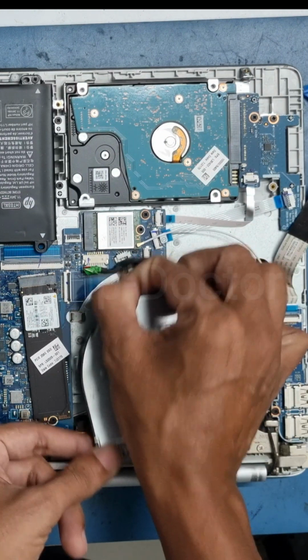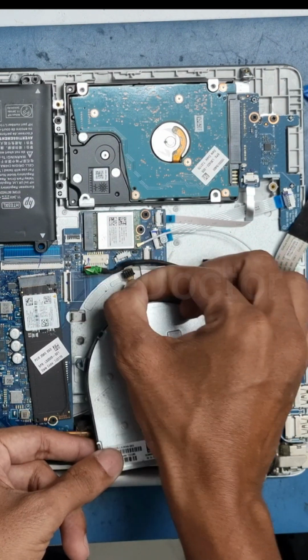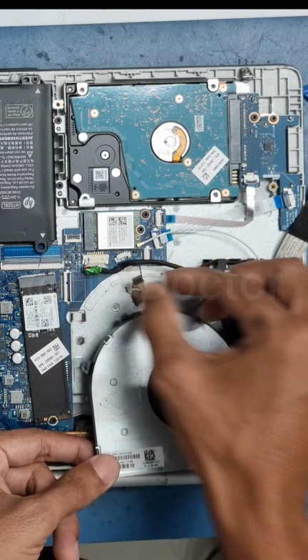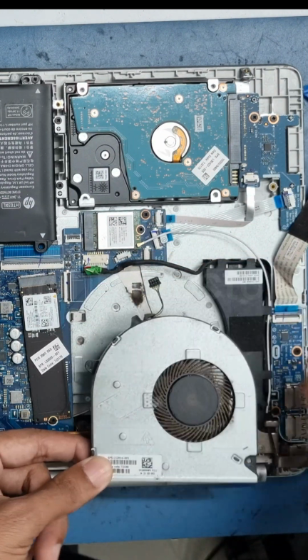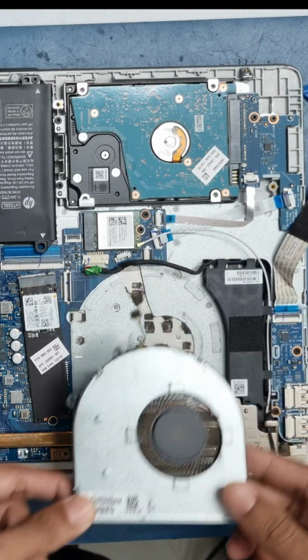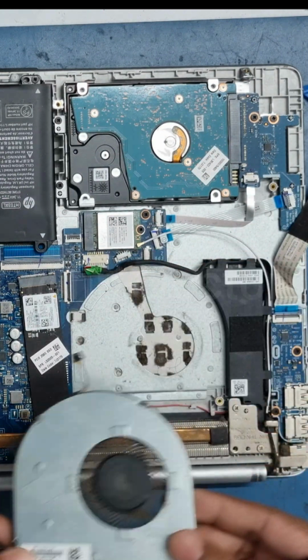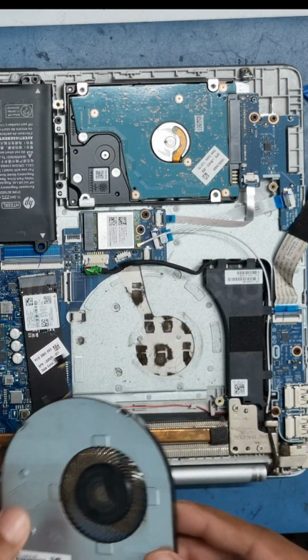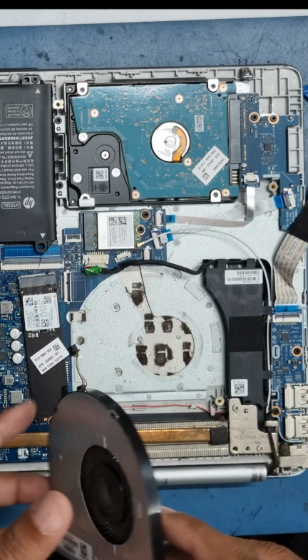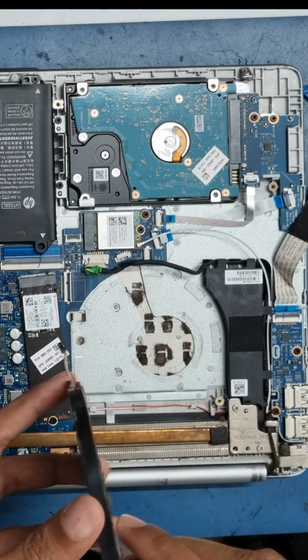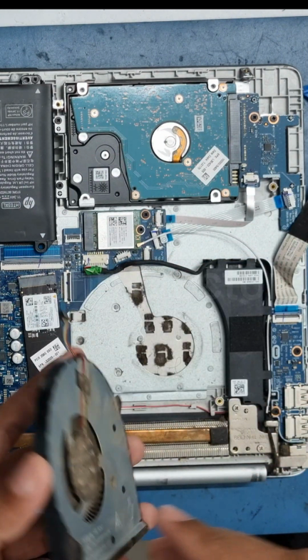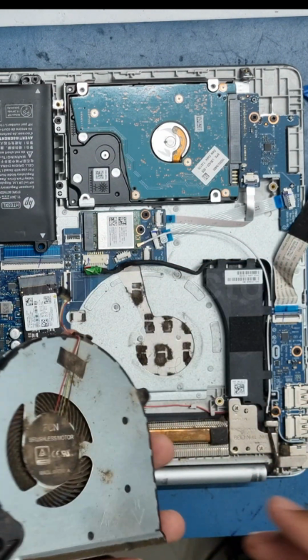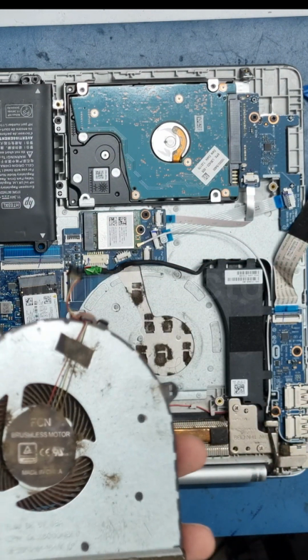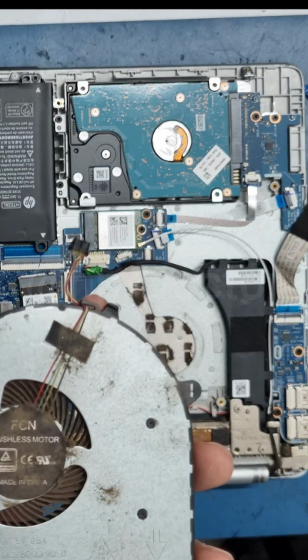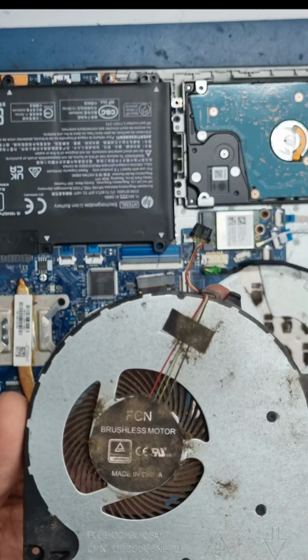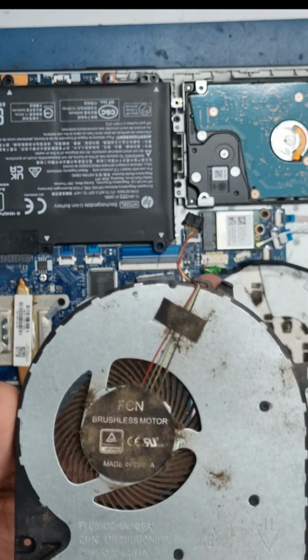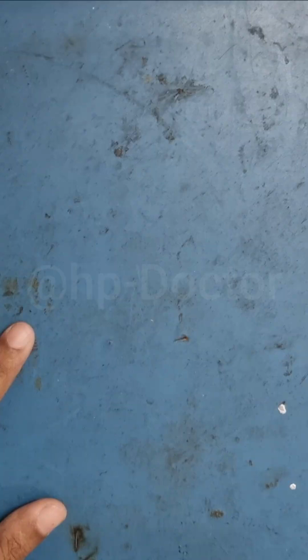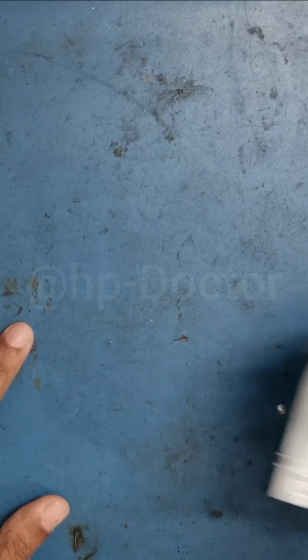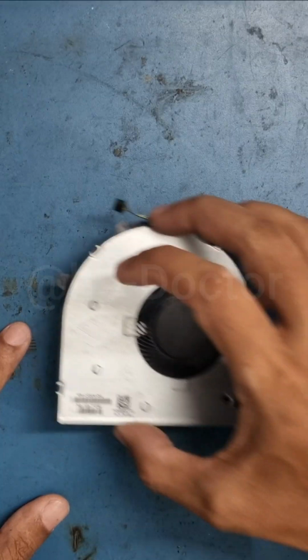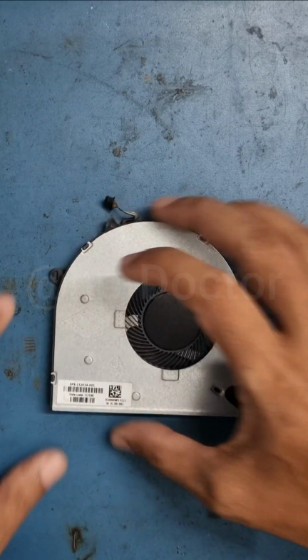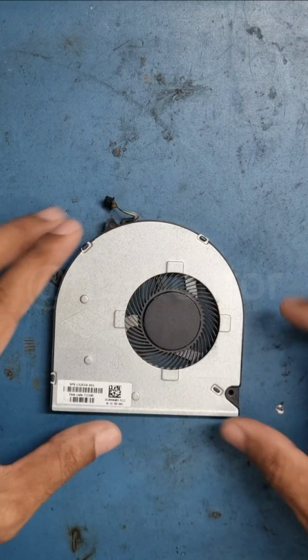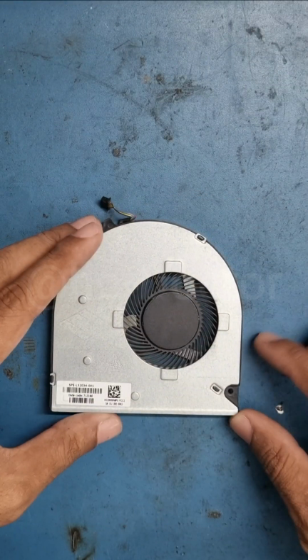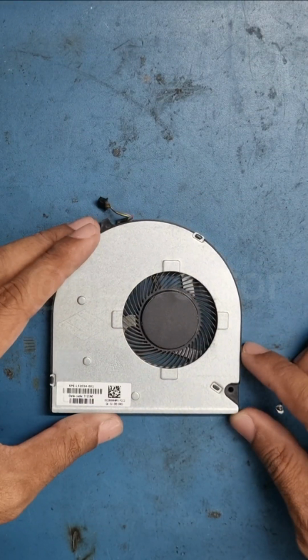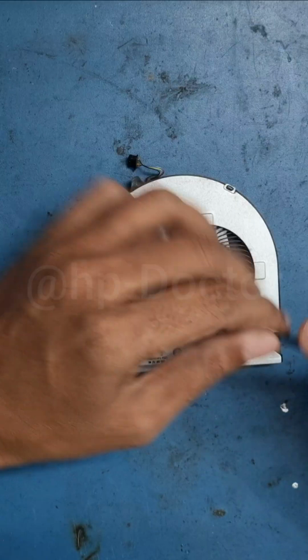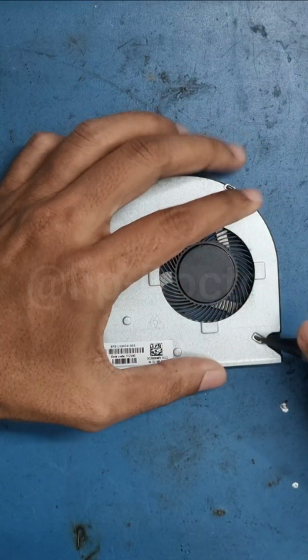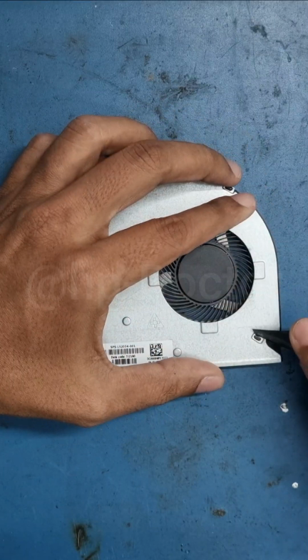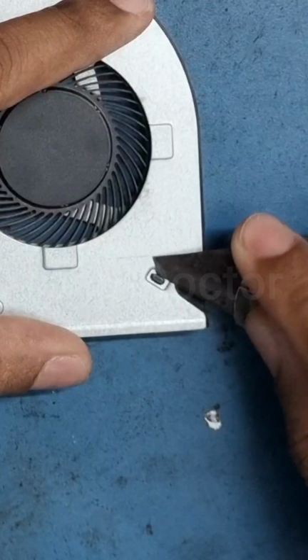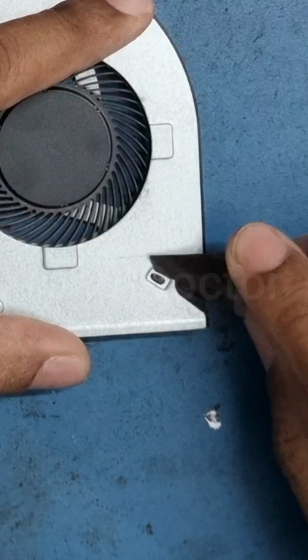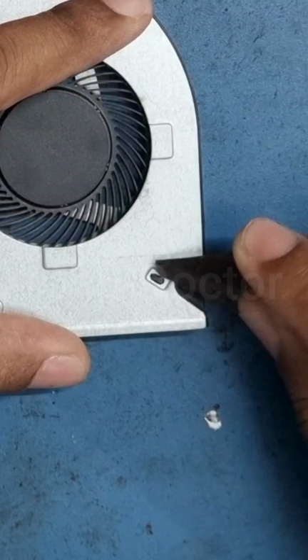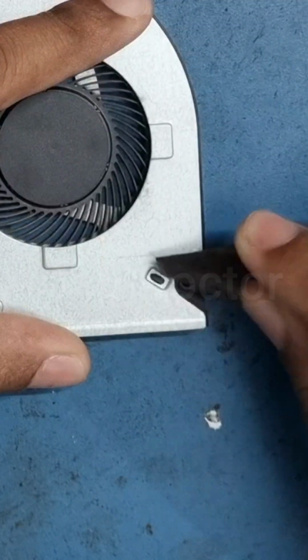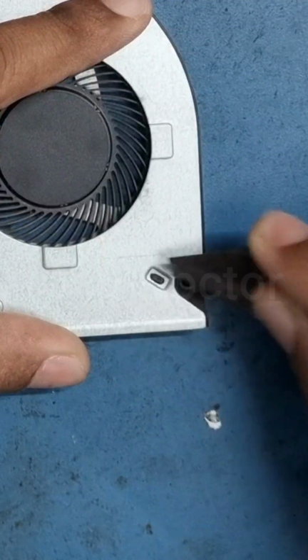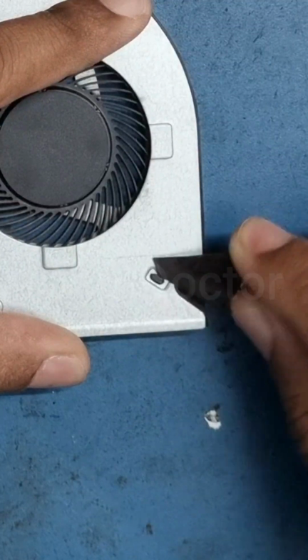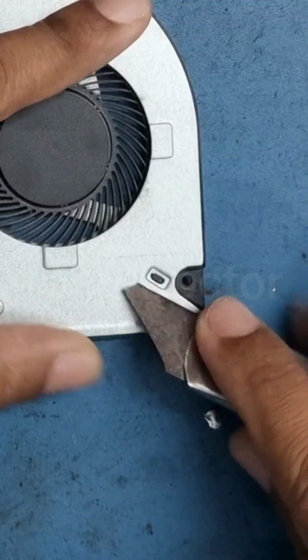This is happening because the fan's rotation is stuck due to dust buildup. Let's examine this fan mold. We can use a knife to remove this part.